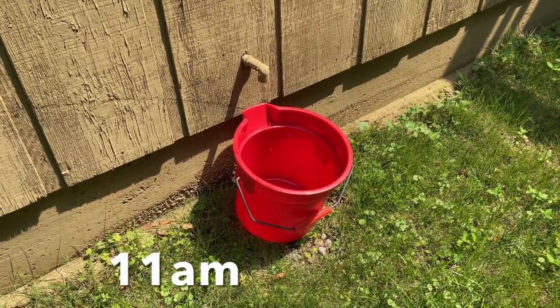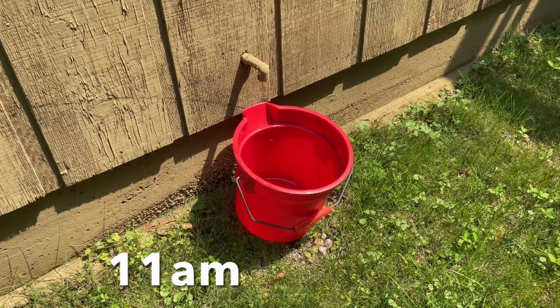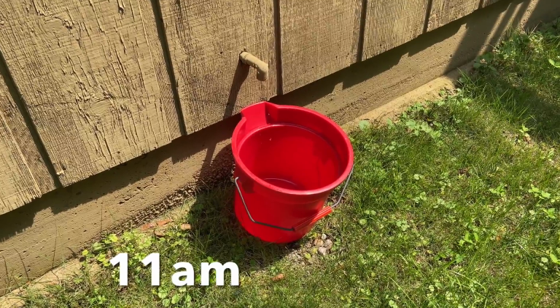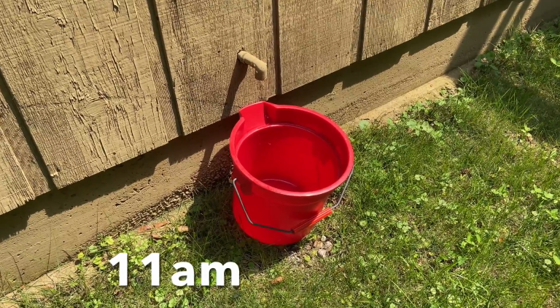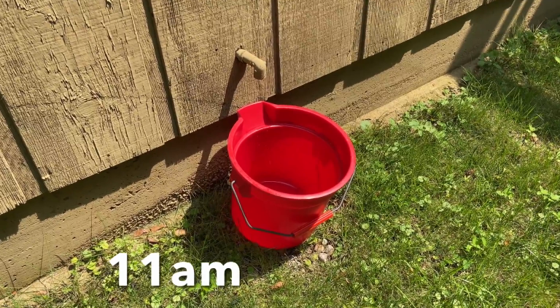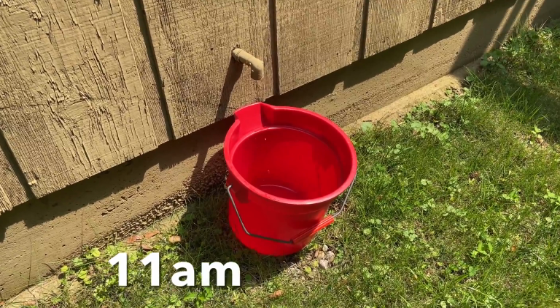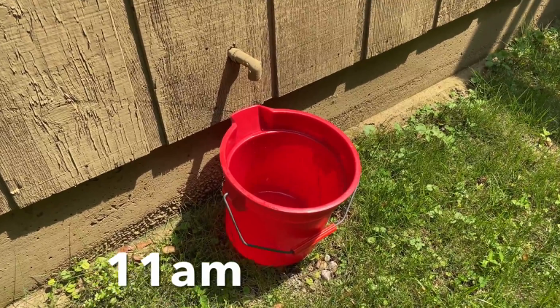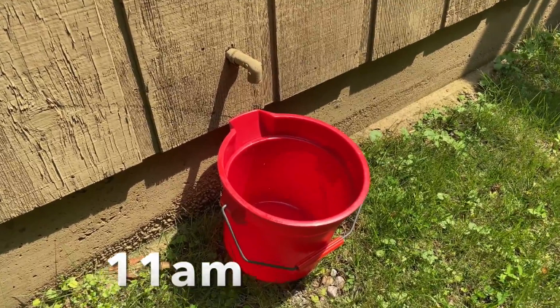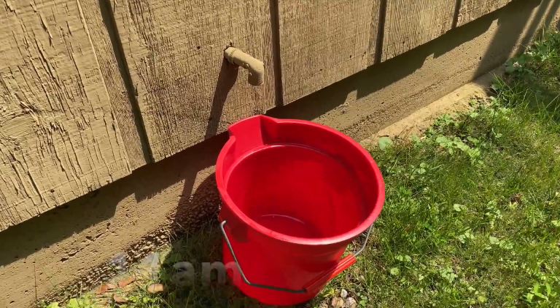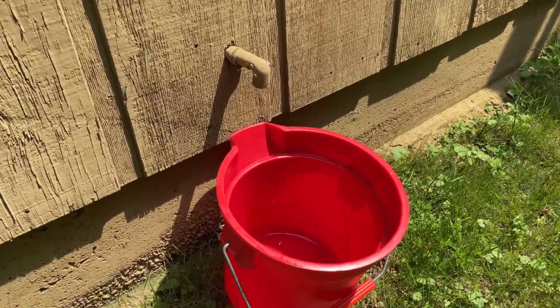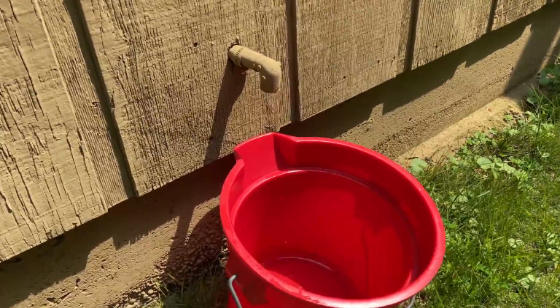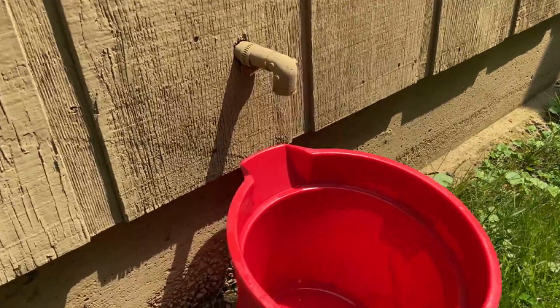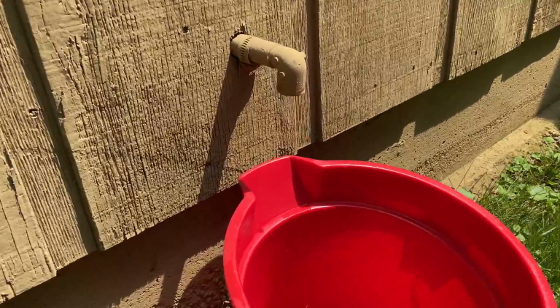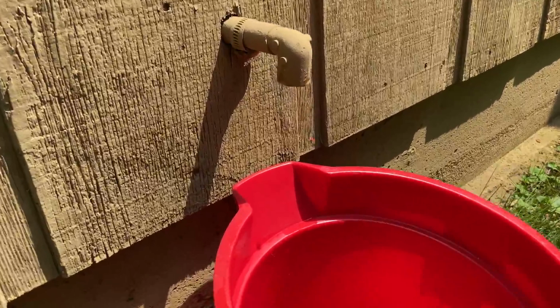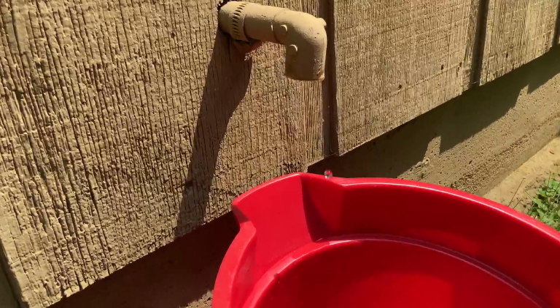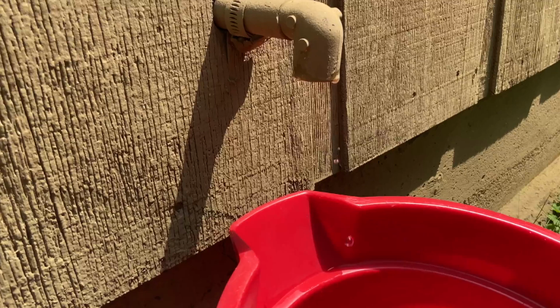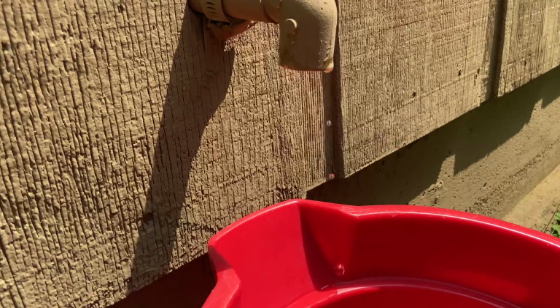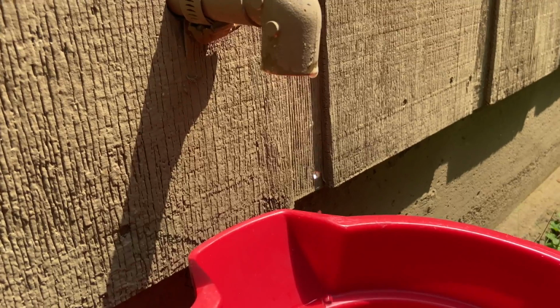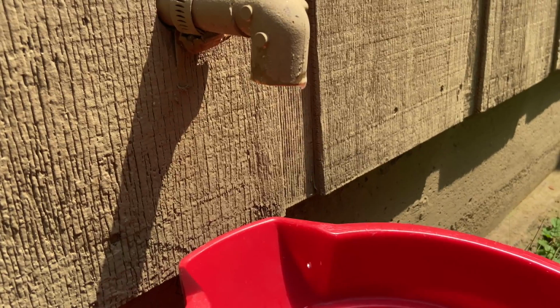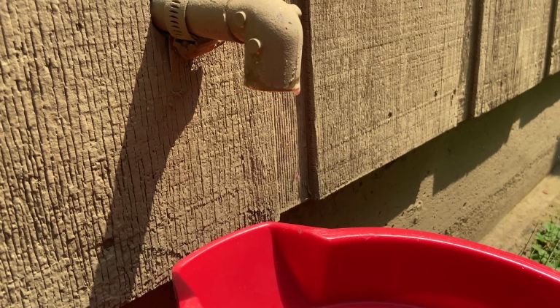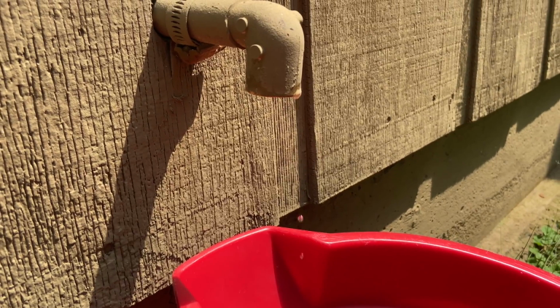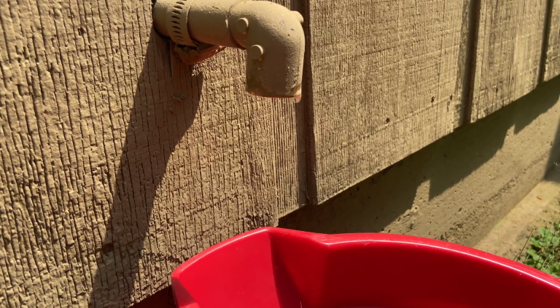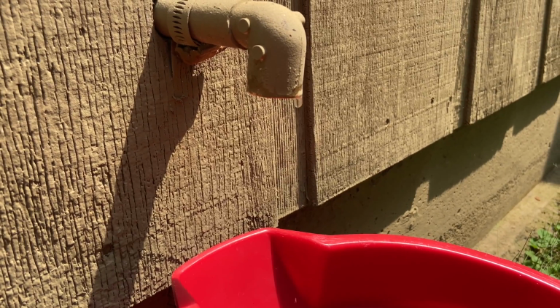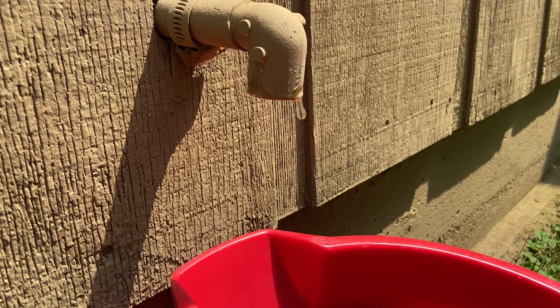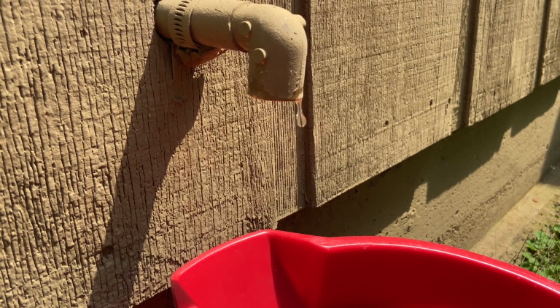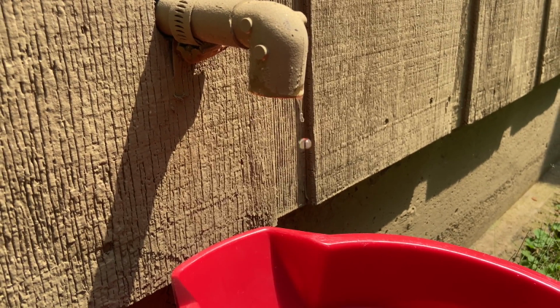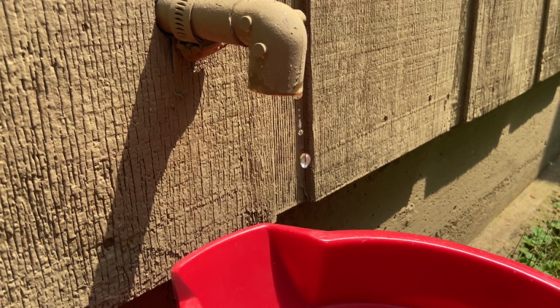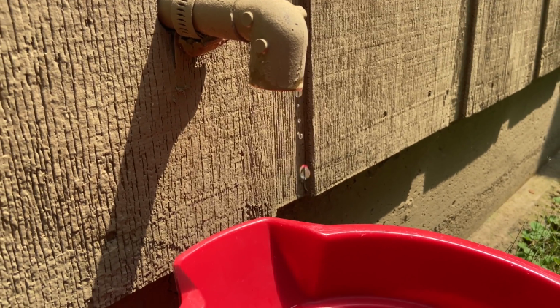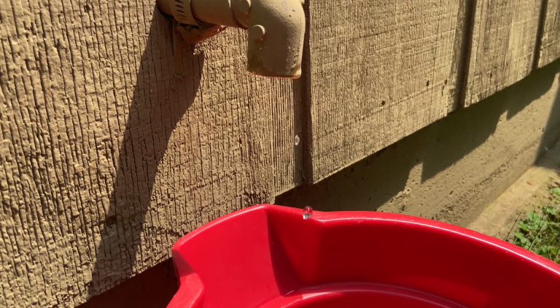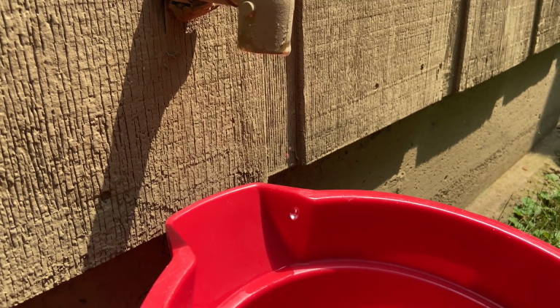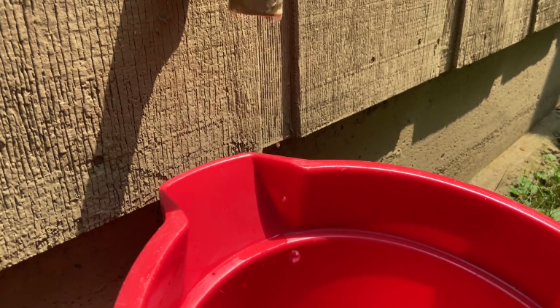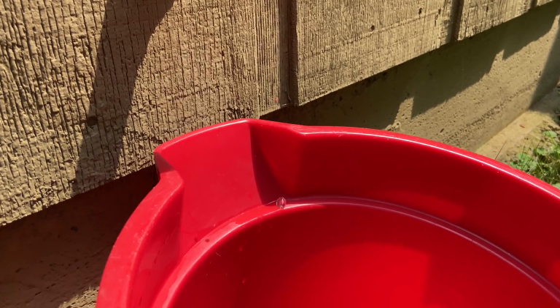Drip, drip, drip. A simple summertime experiment to see how much condensation comes off of an air conditioning unit over the course of a day.